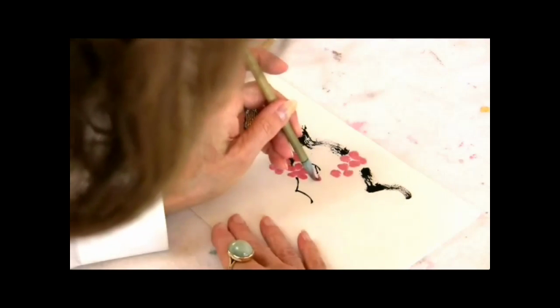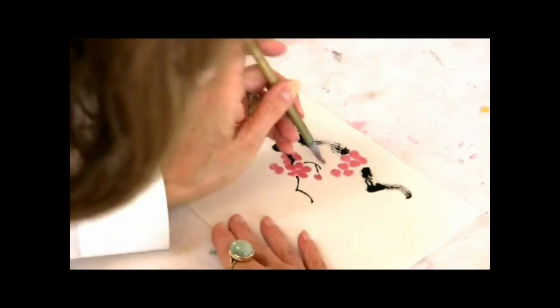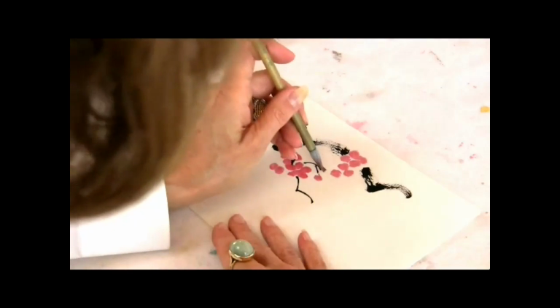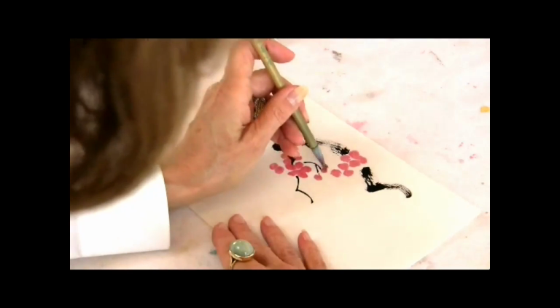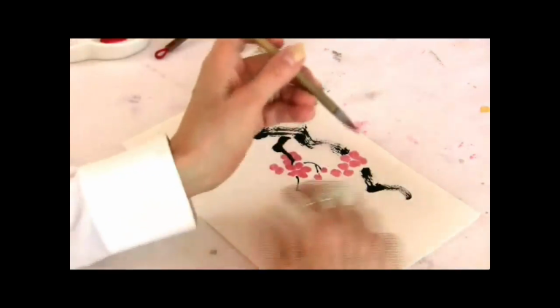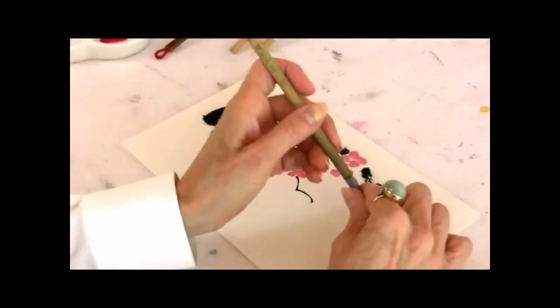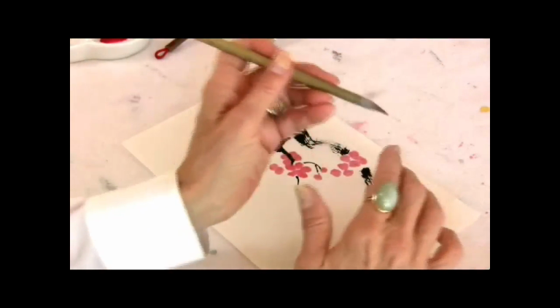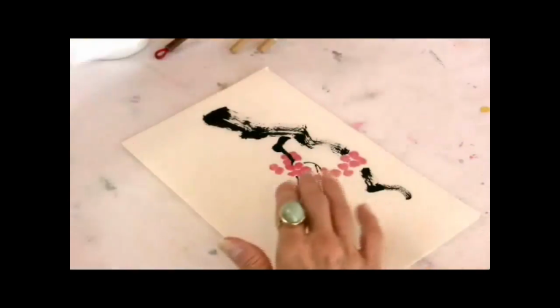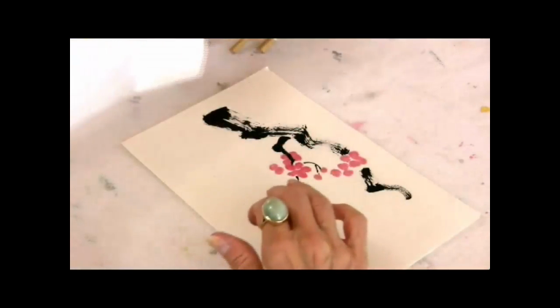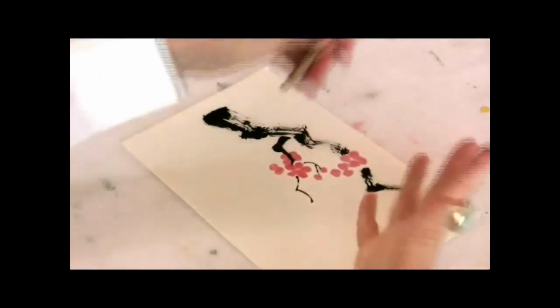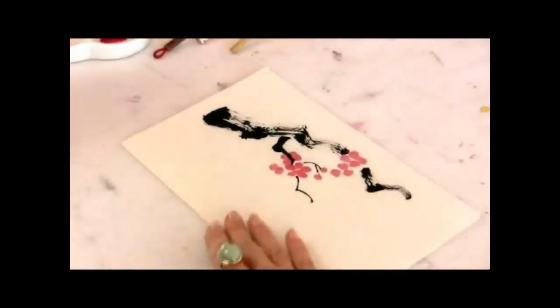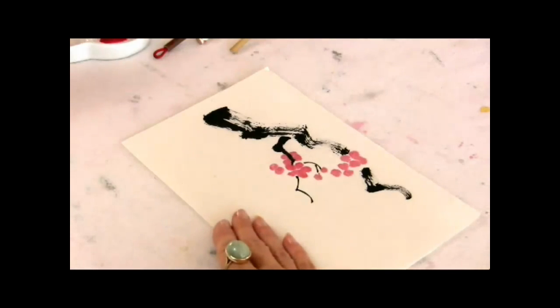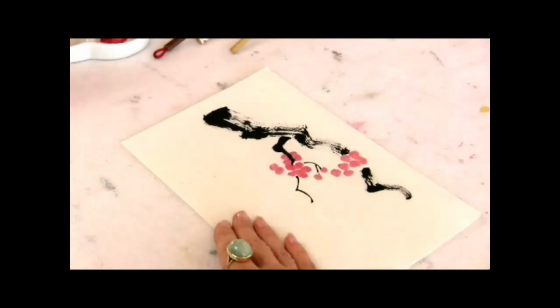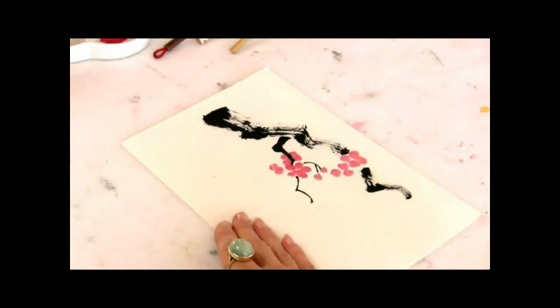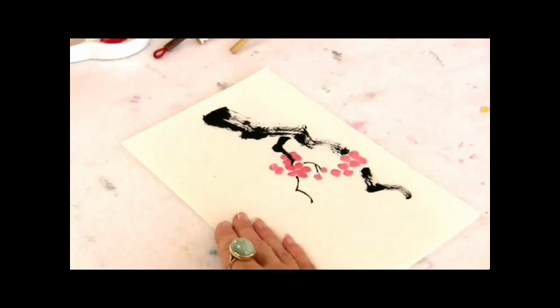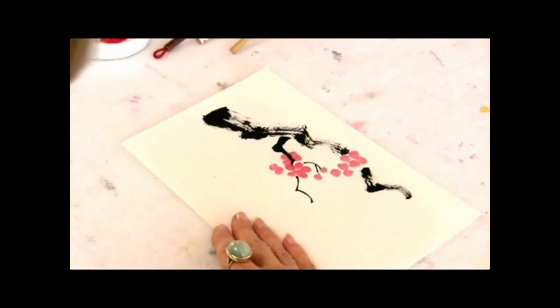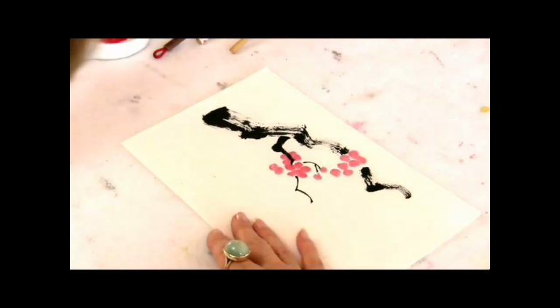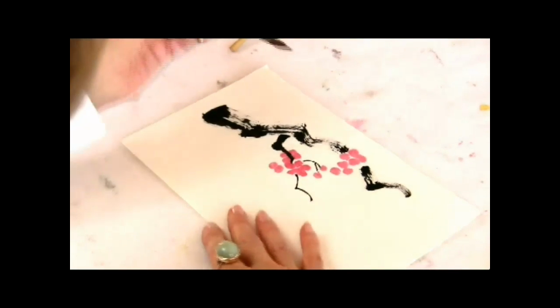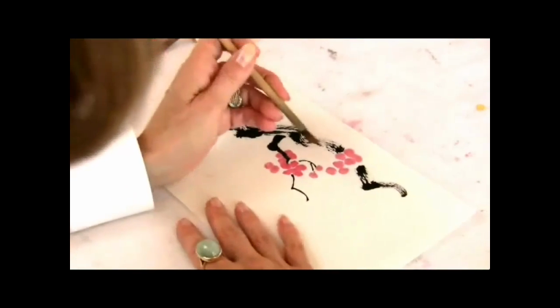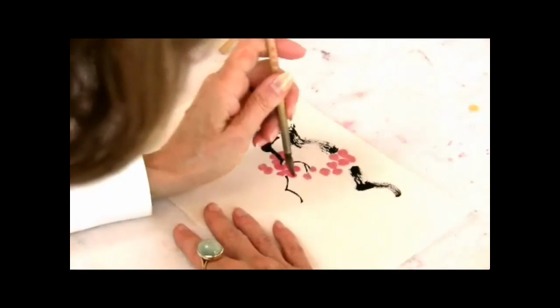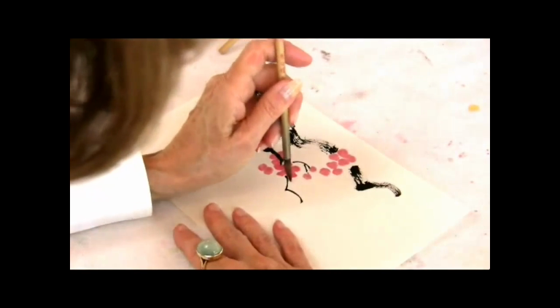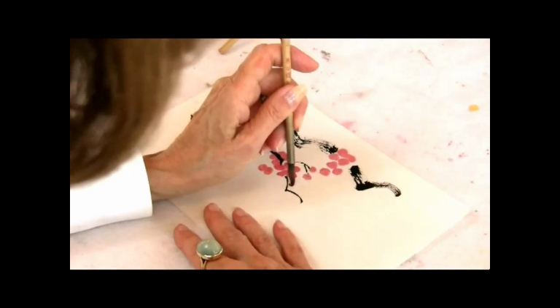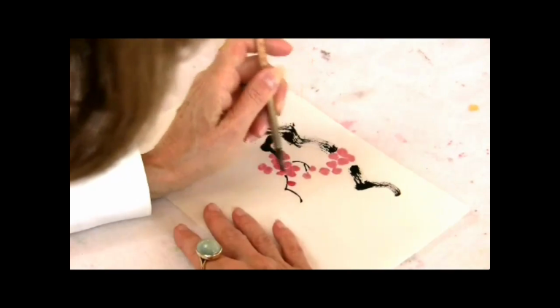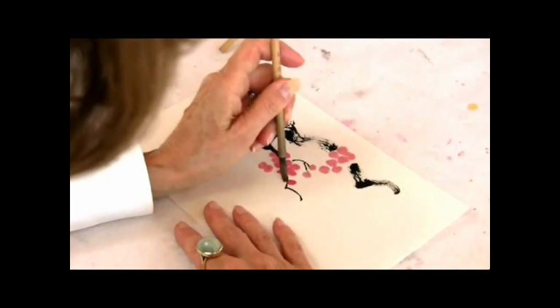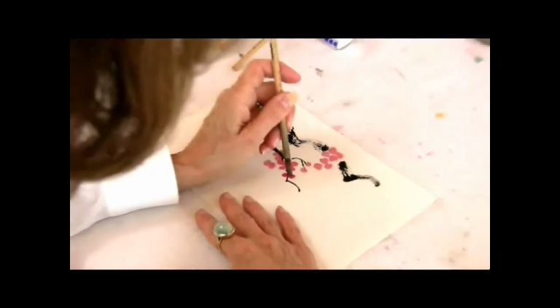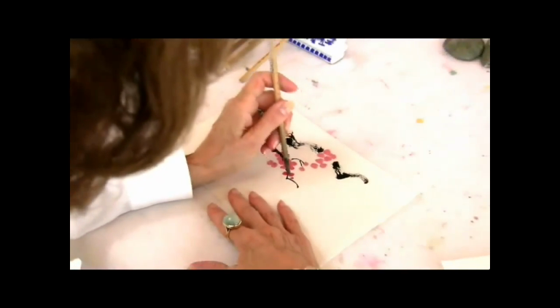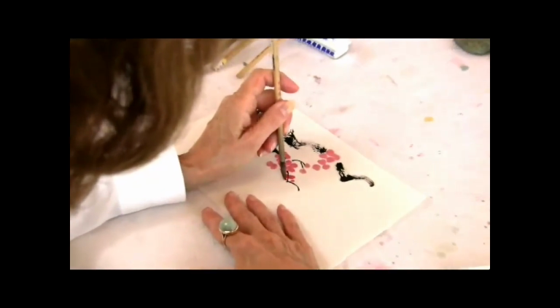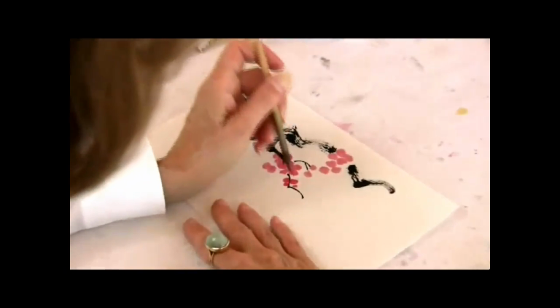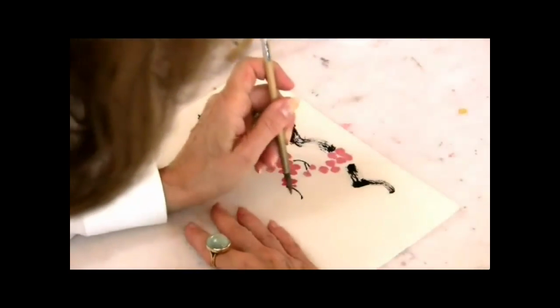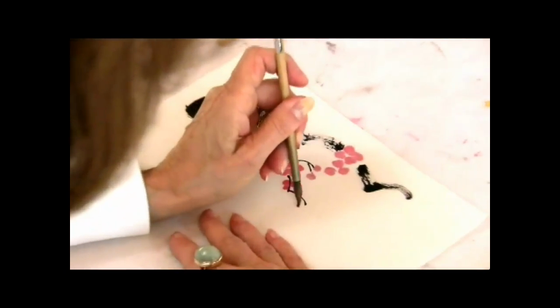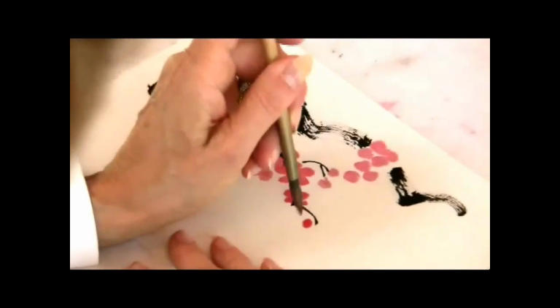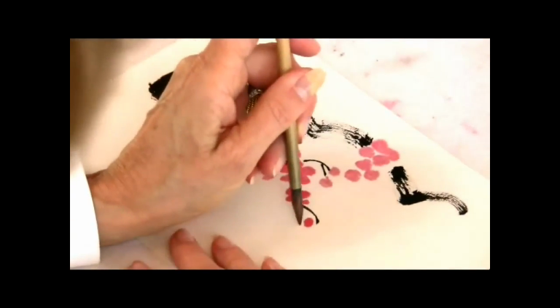You always want to make sure that your brush does have that good tip to it. Let's see what the blossoms look like when we do them with a detail brush. That was a soft brush — this works well also.